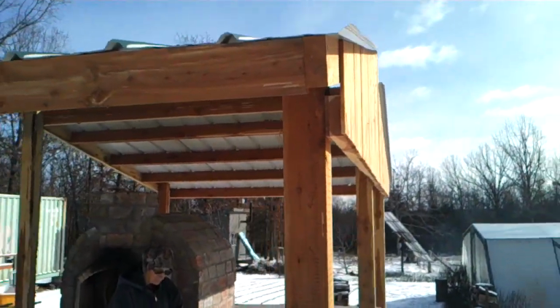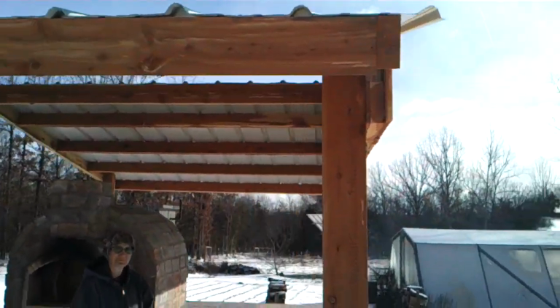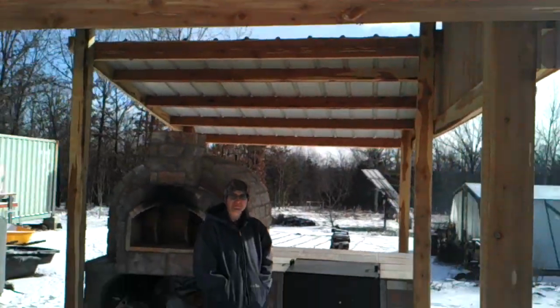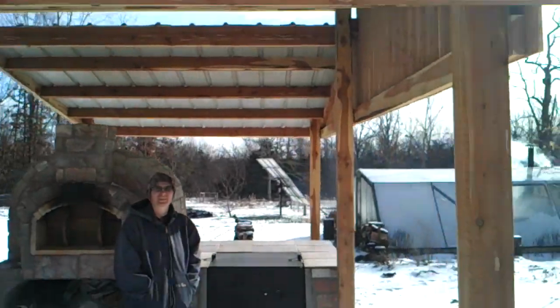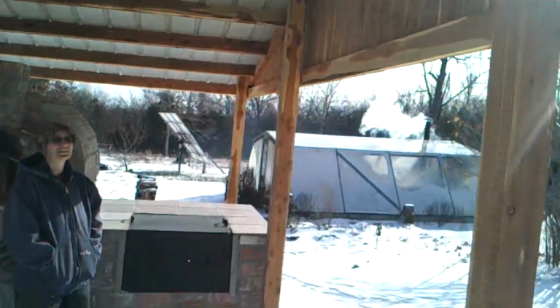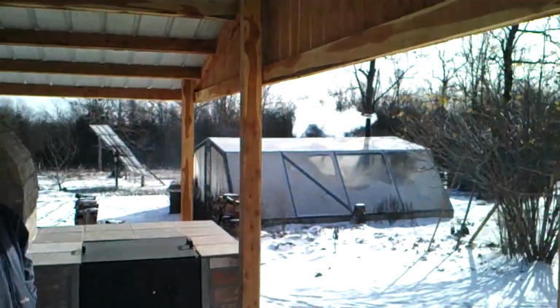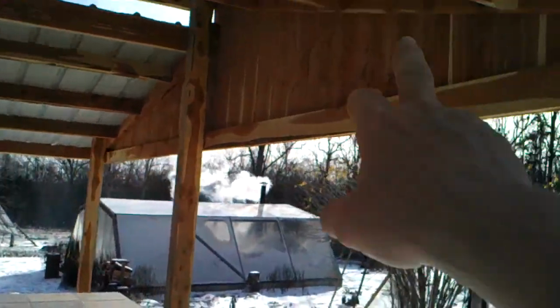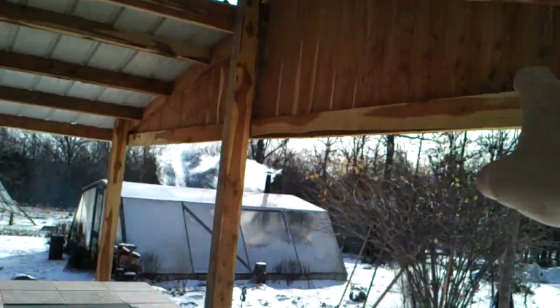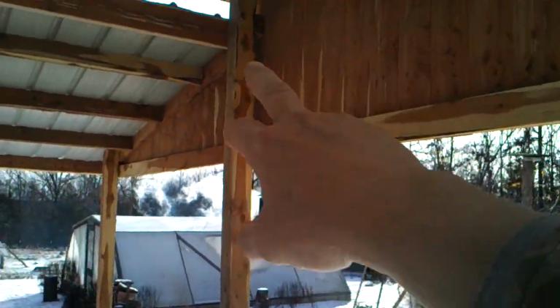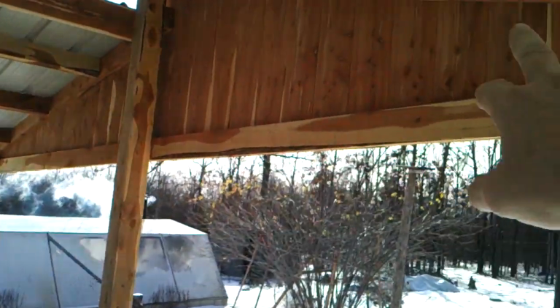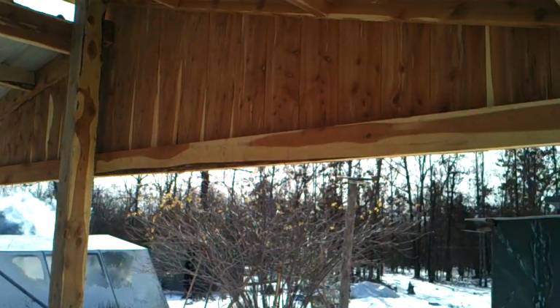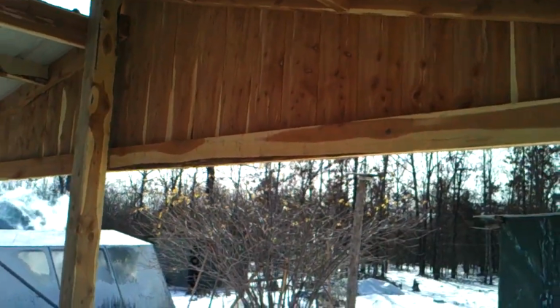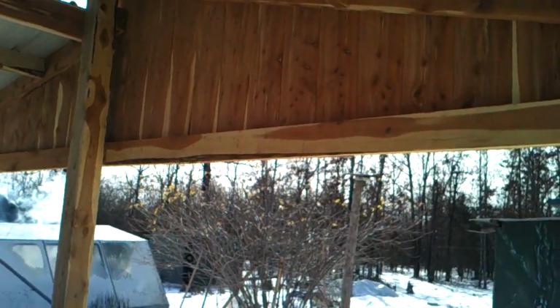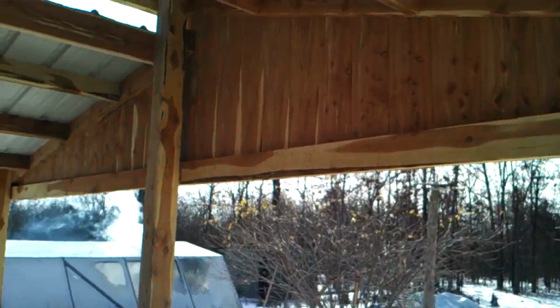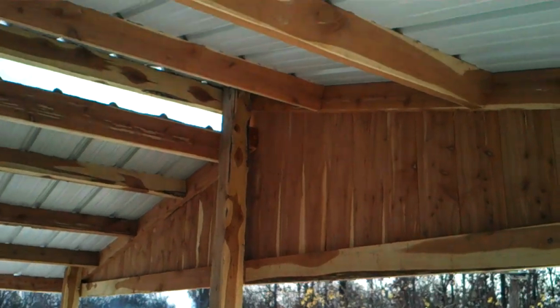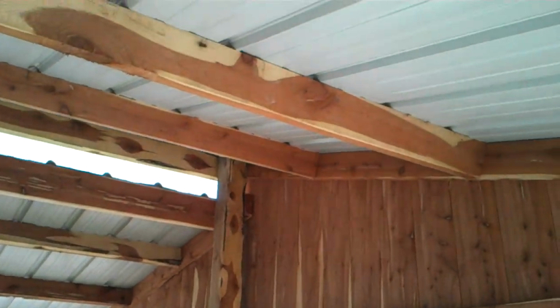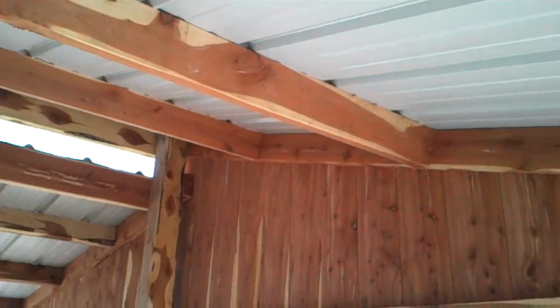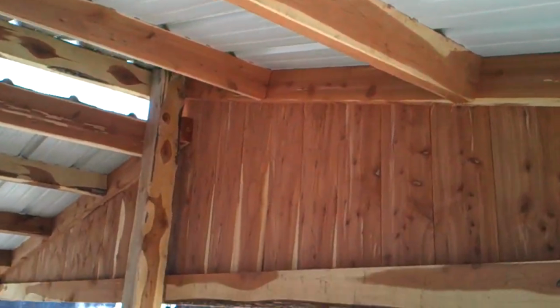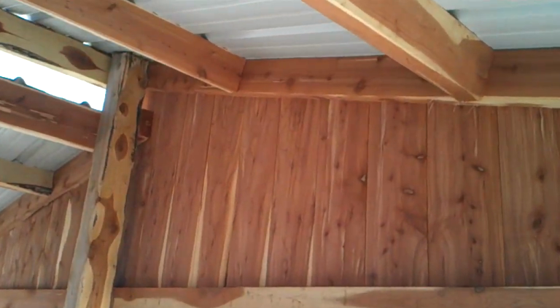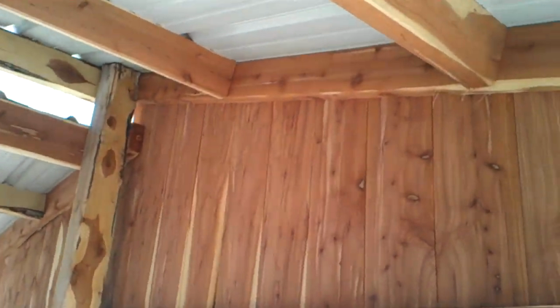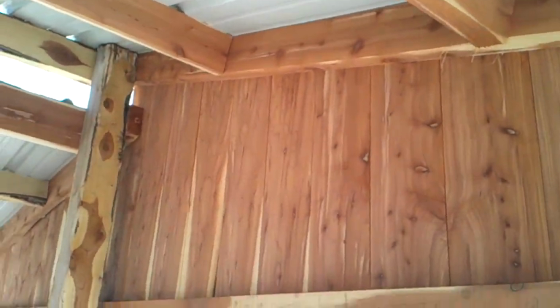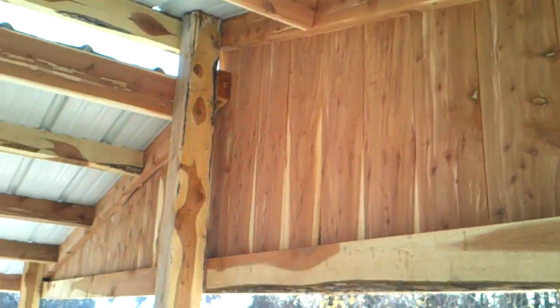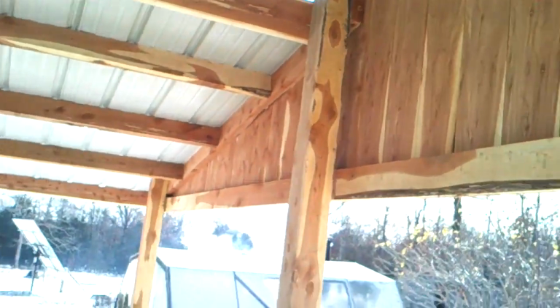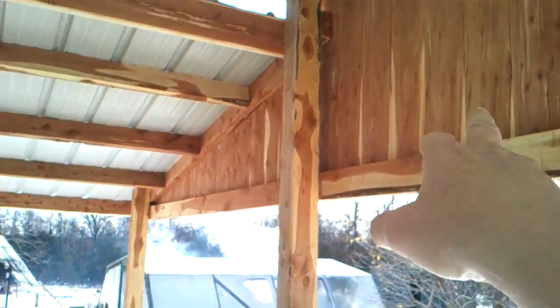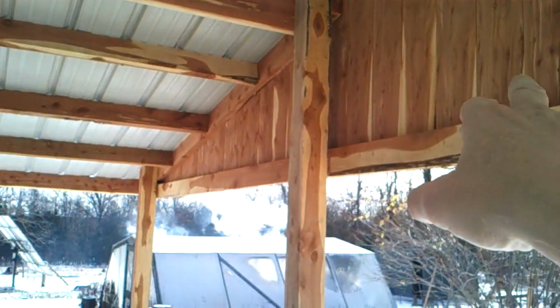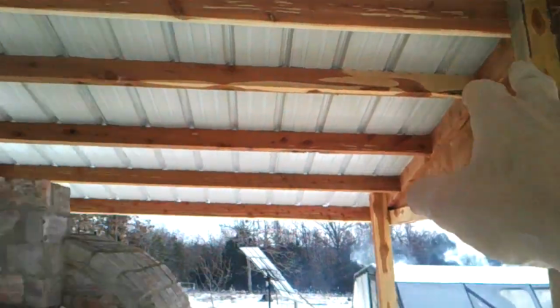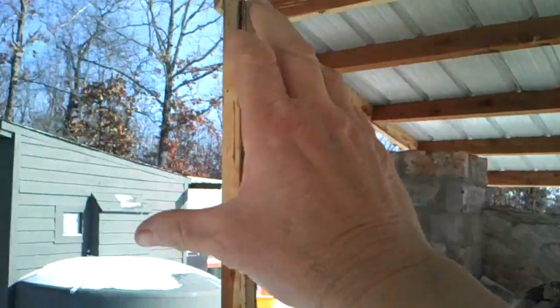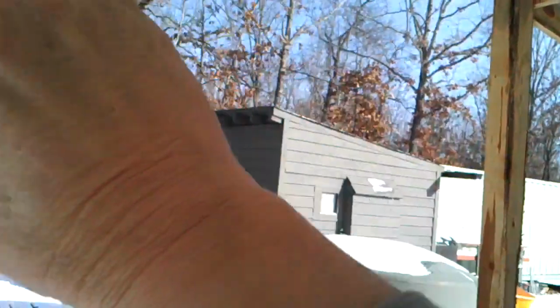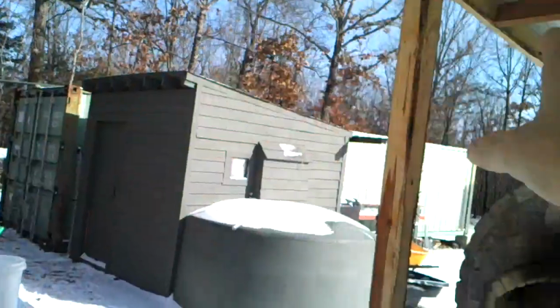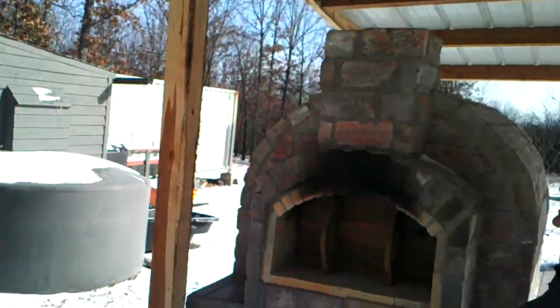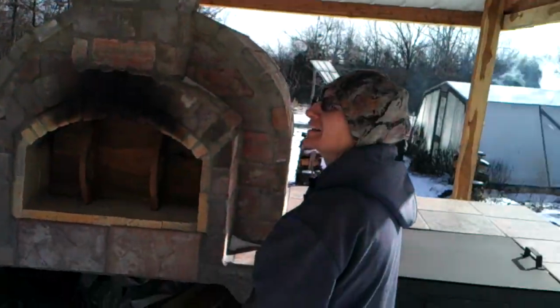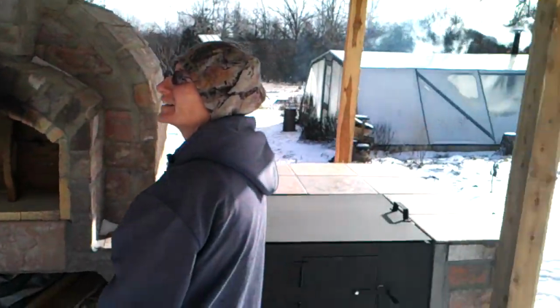There's the roof on it. When I get around to cutting up some more cedar, it looks really good if you don't have it blinding from the sun. I can get some more cedar cut up. I'm going to do this side as well to help keep the rain off.